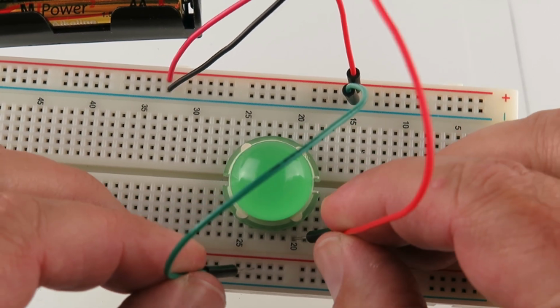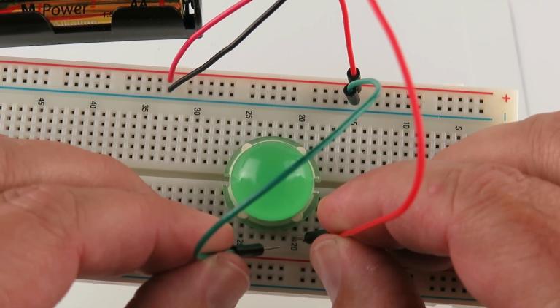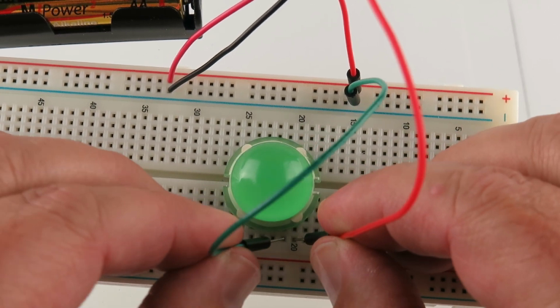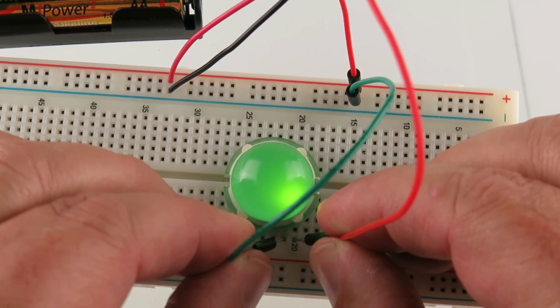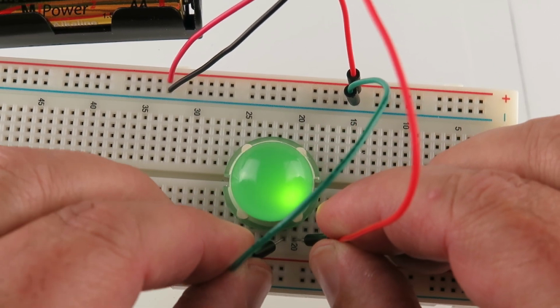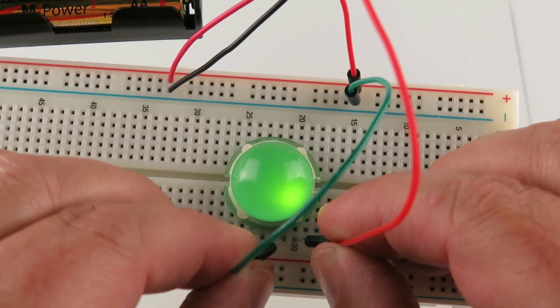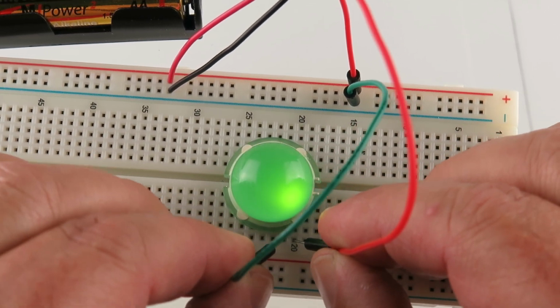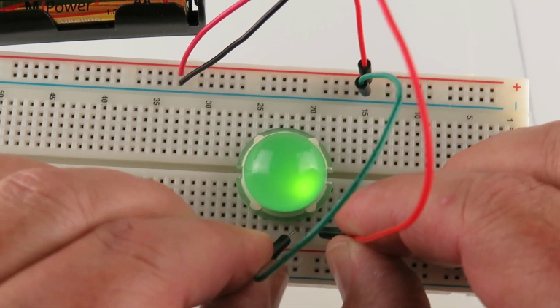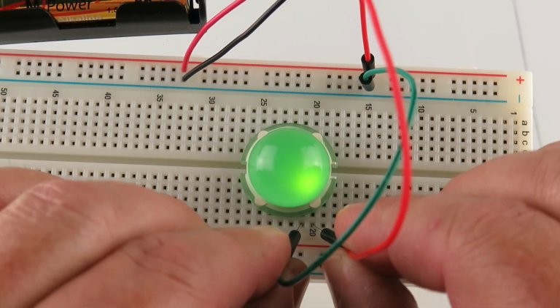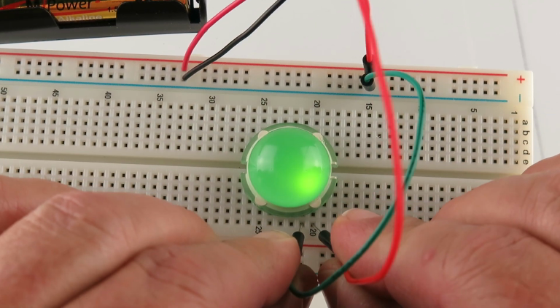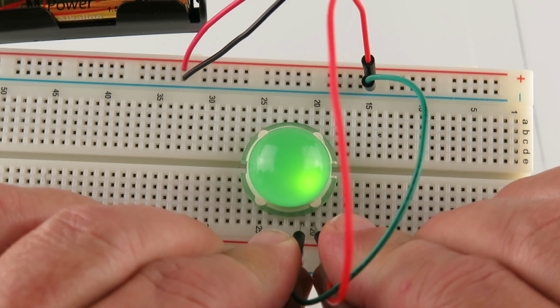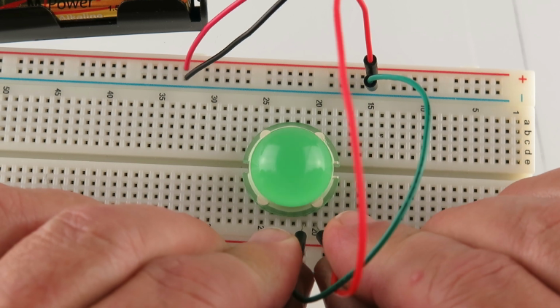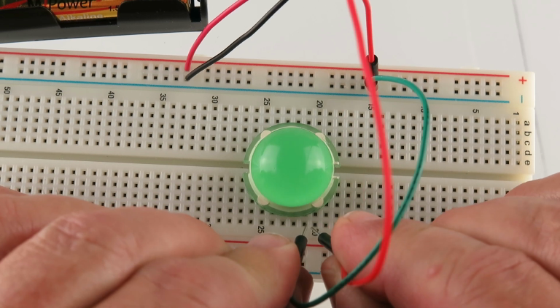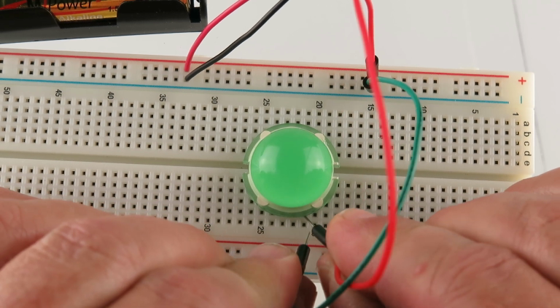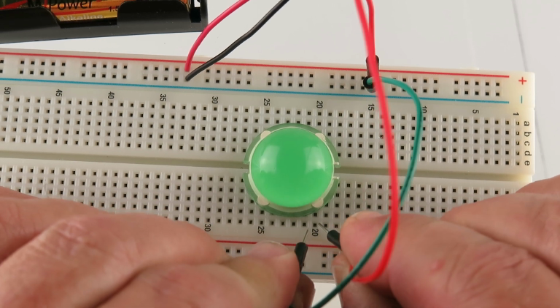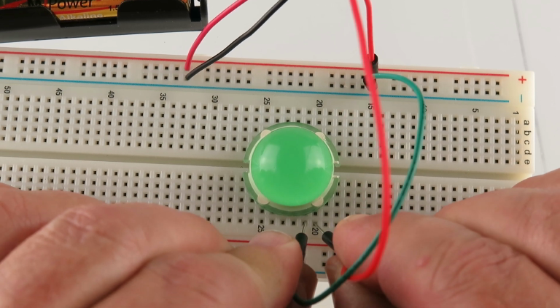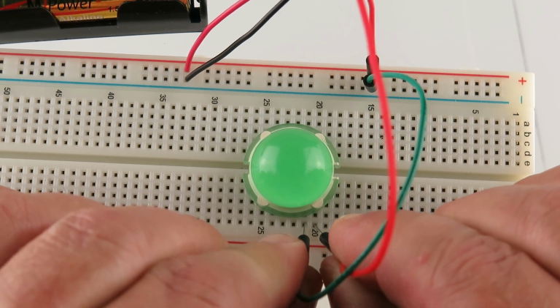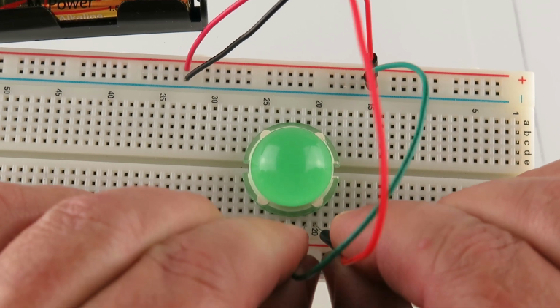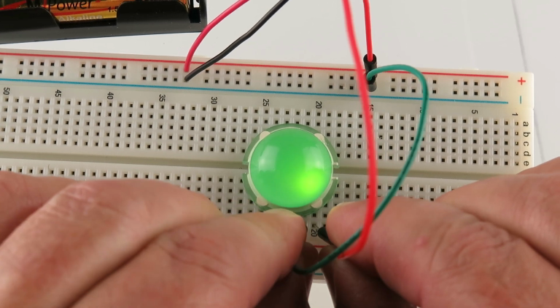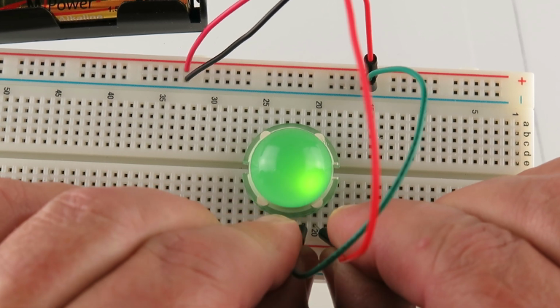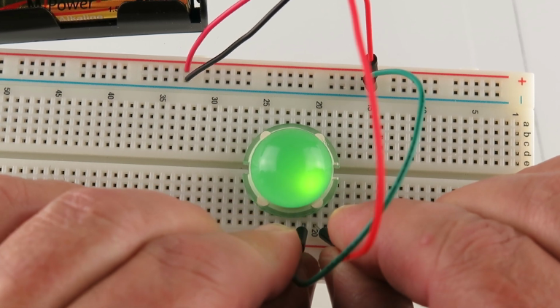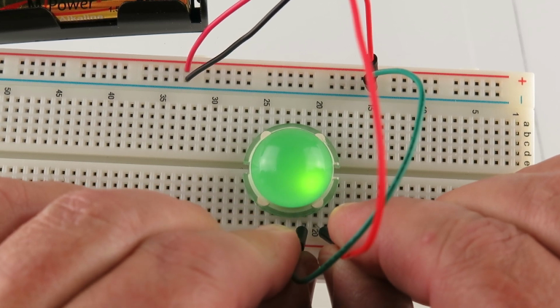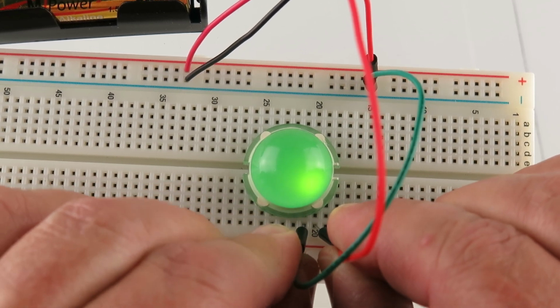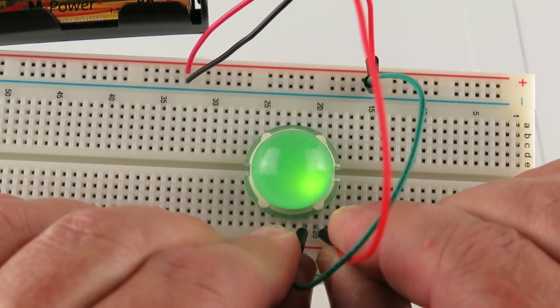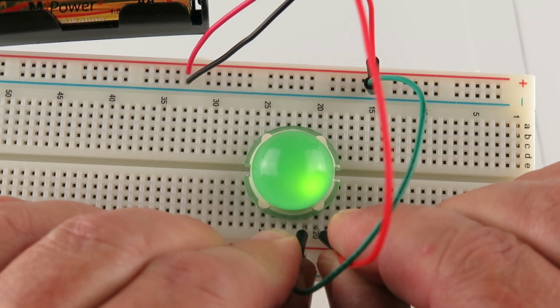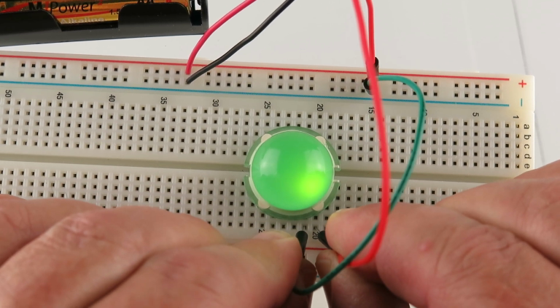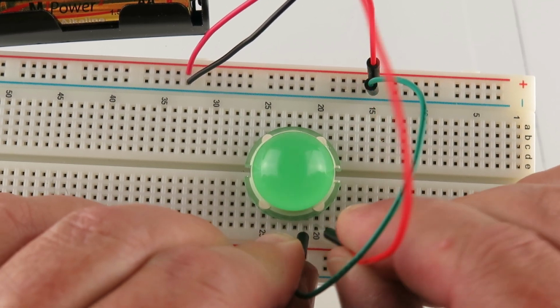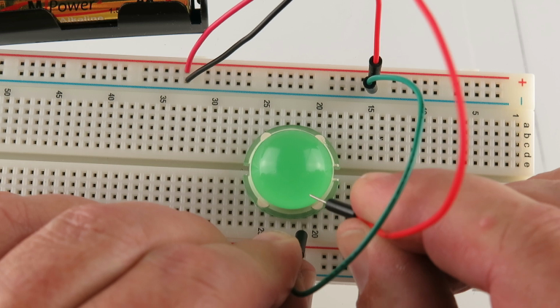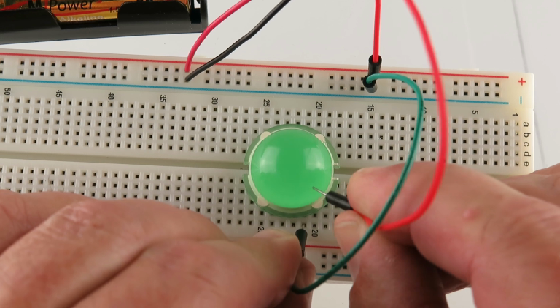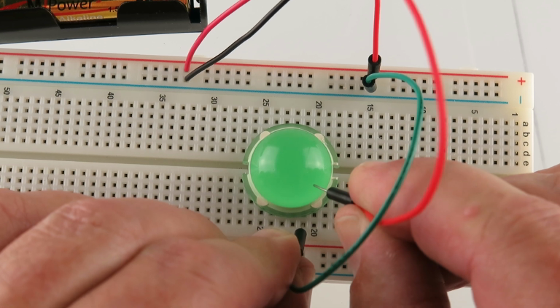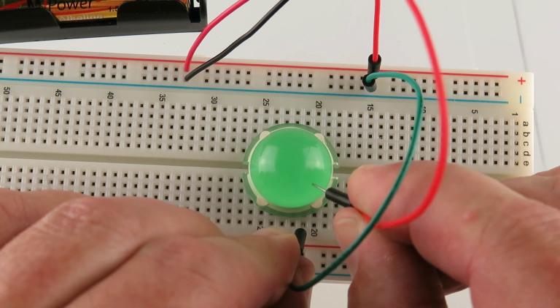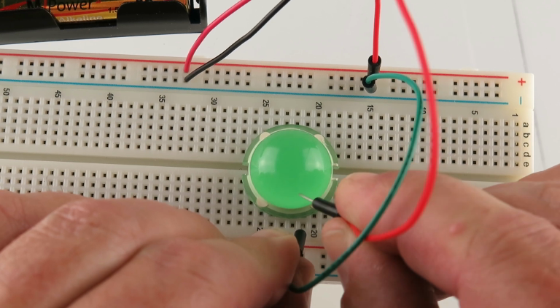Negative. So it's on 20 and 21. That's lit. You can see that LED right in there.